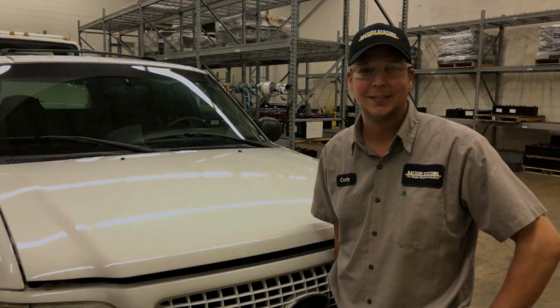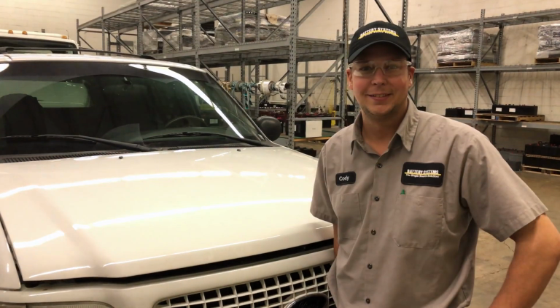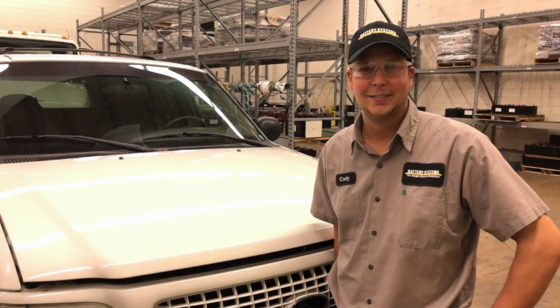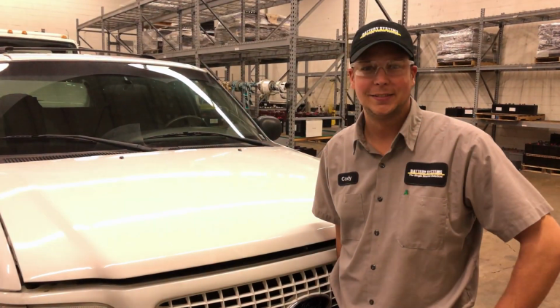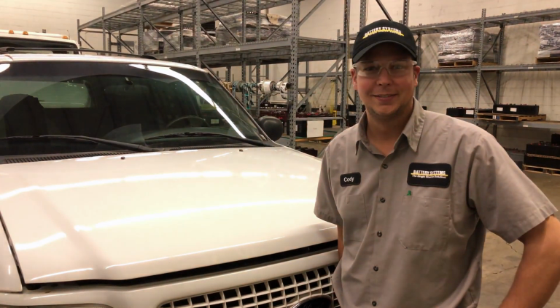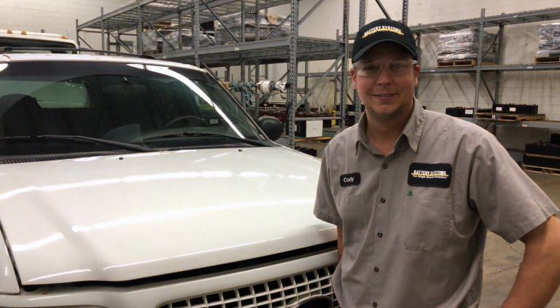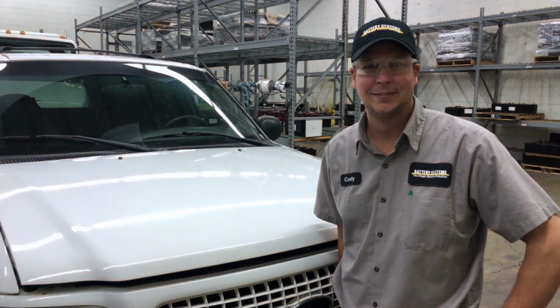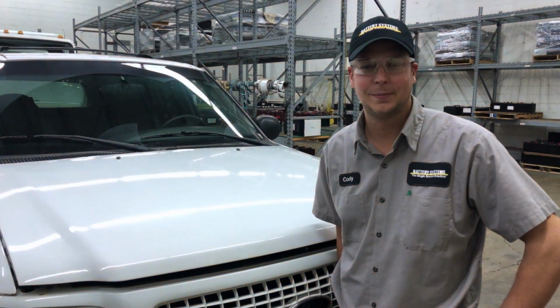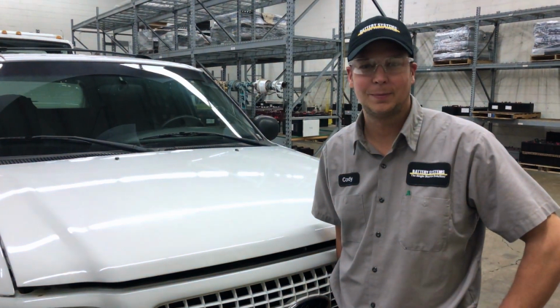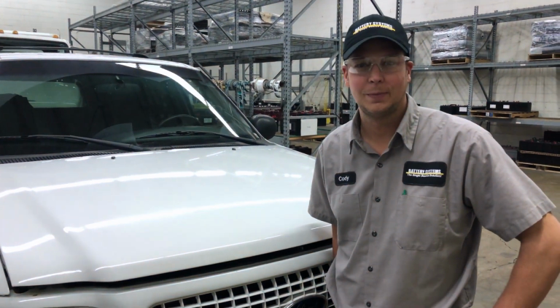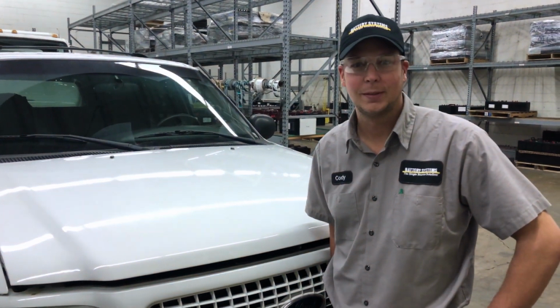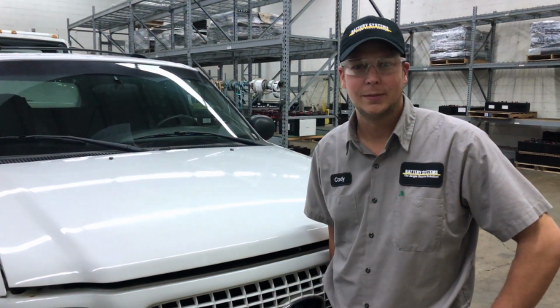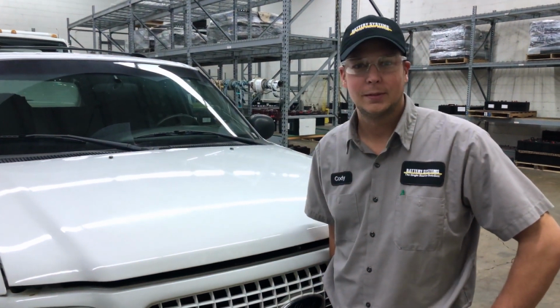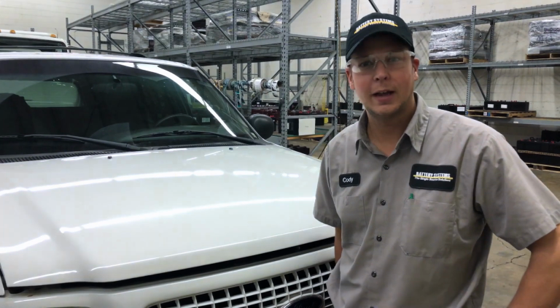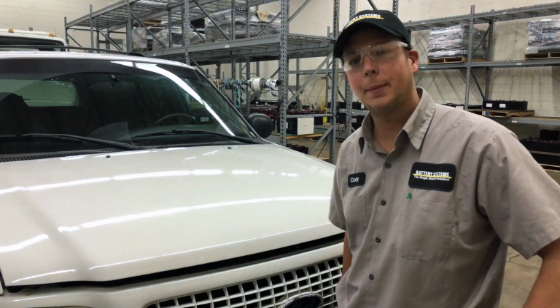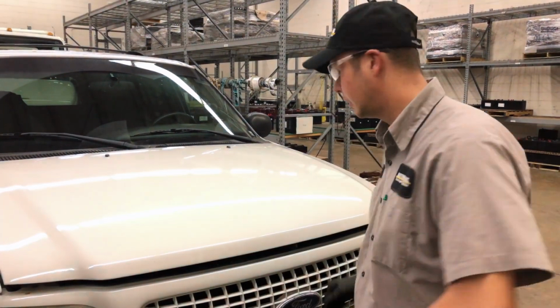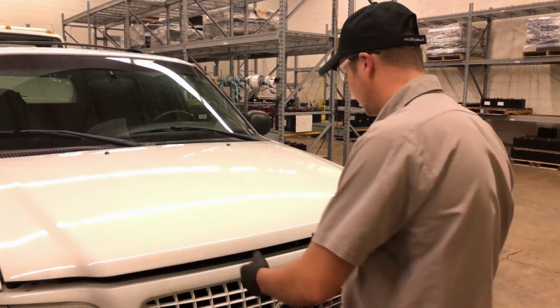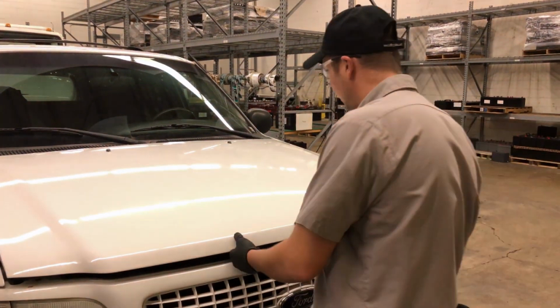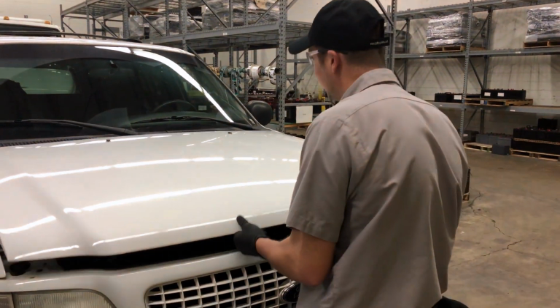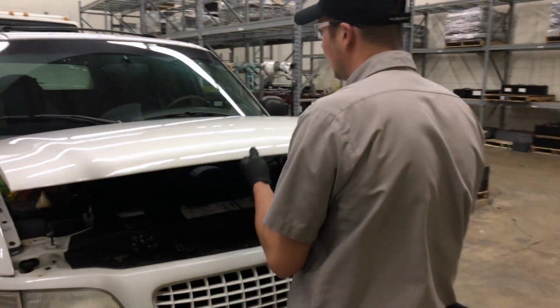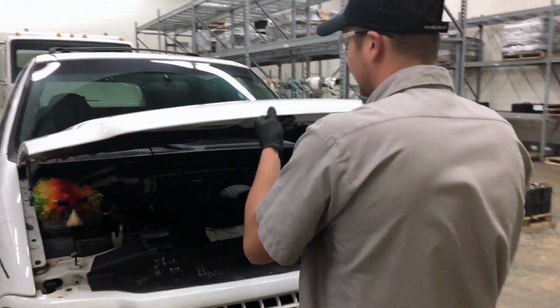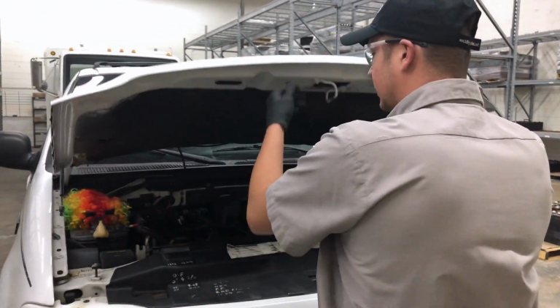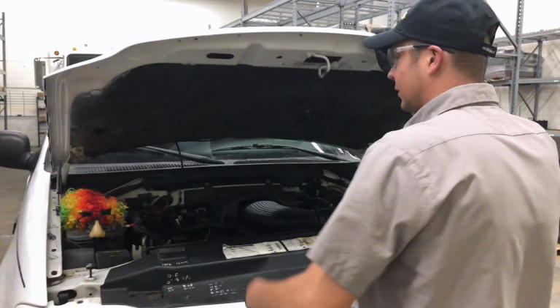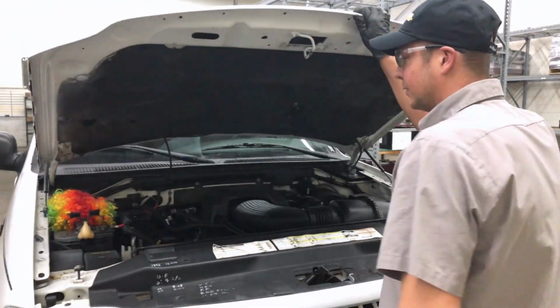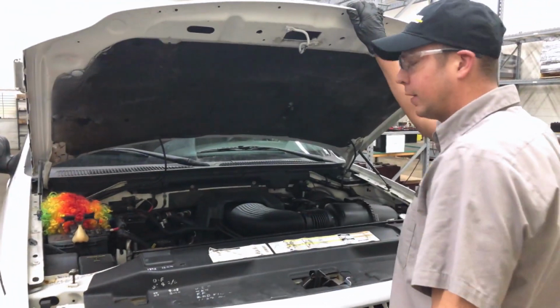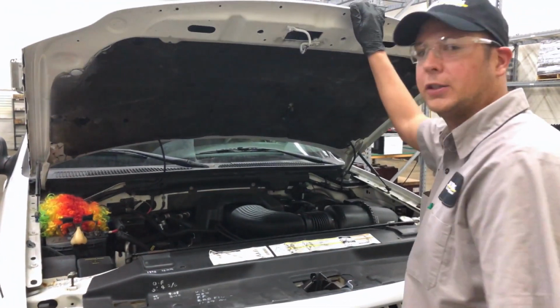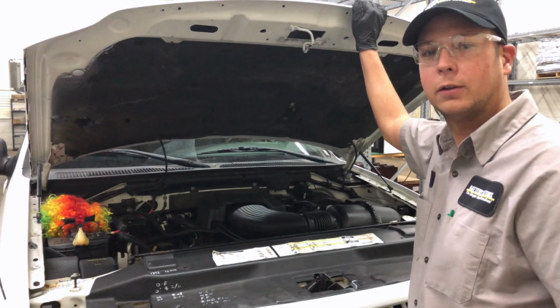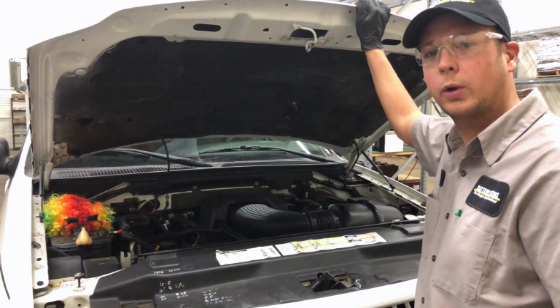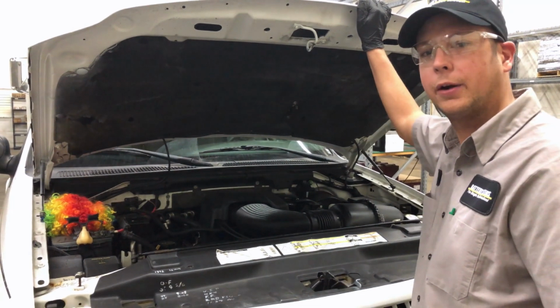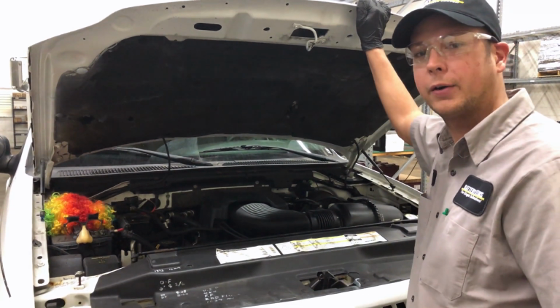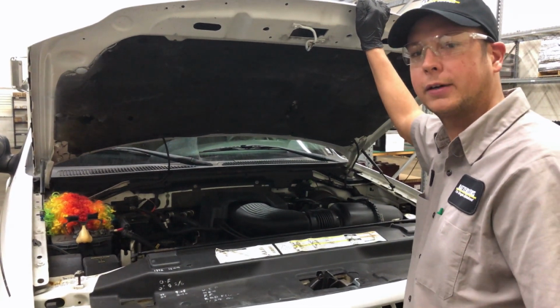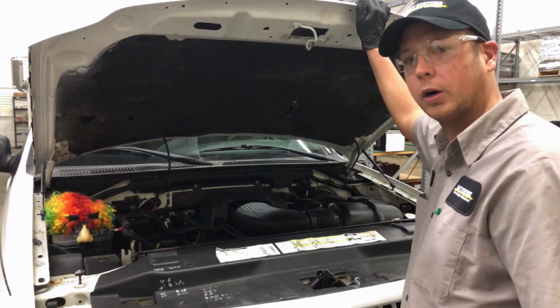Hey Cody, my battery's been acting really funny lately. Mind taking a look for me? Yeah, let's pop the hood. Very funny Joe, let's quit clowning around and get back to work.